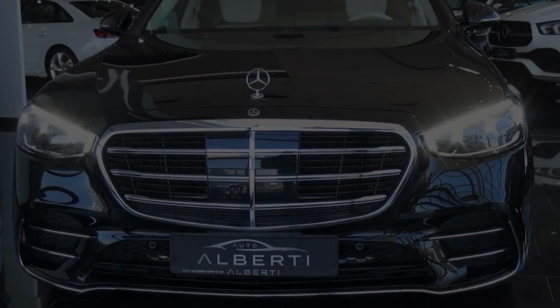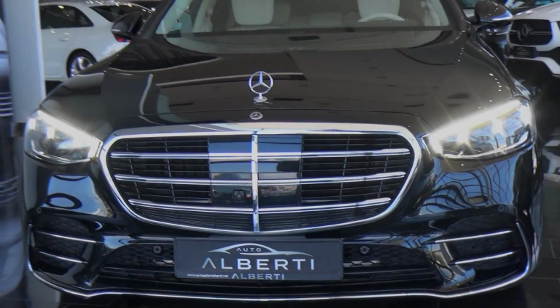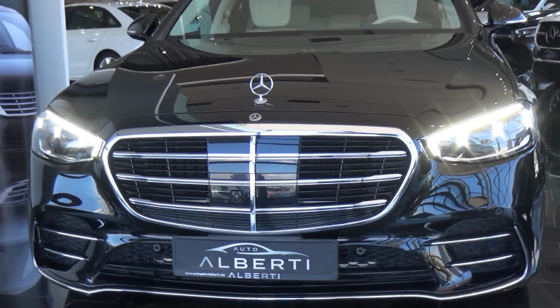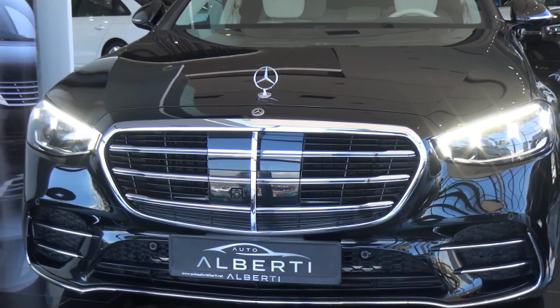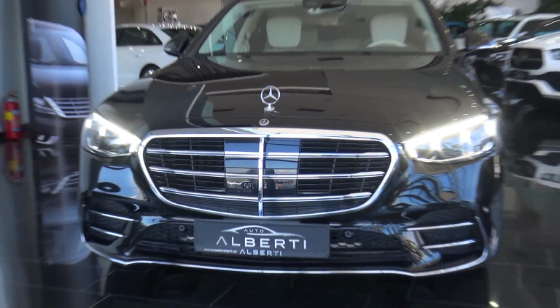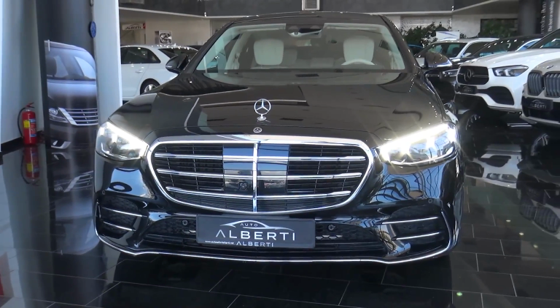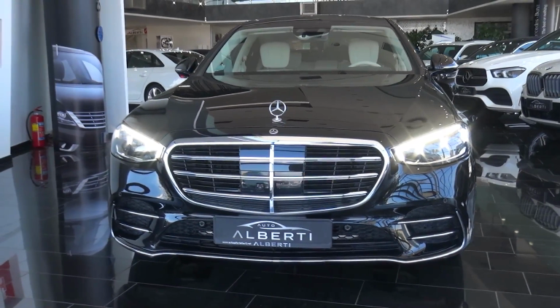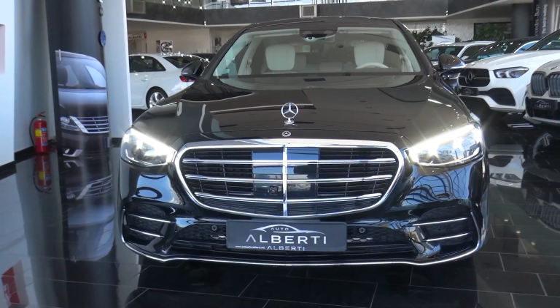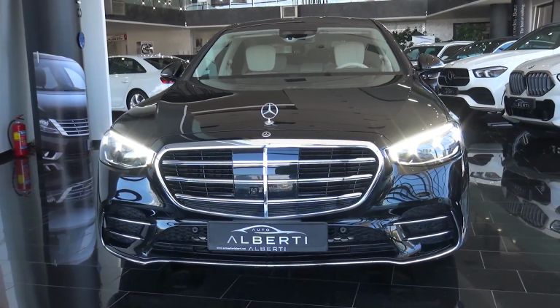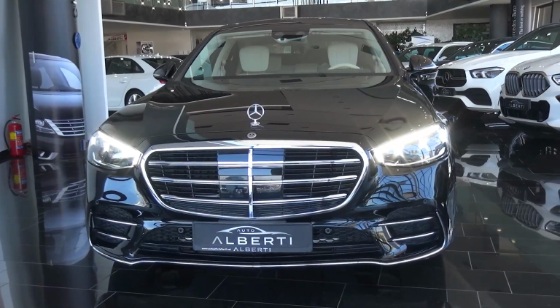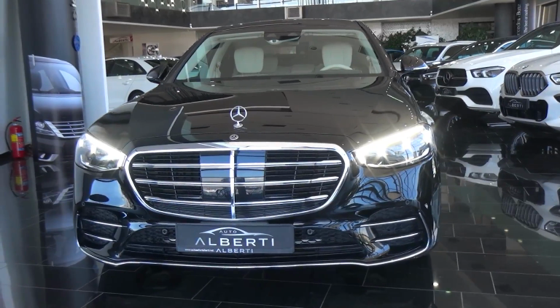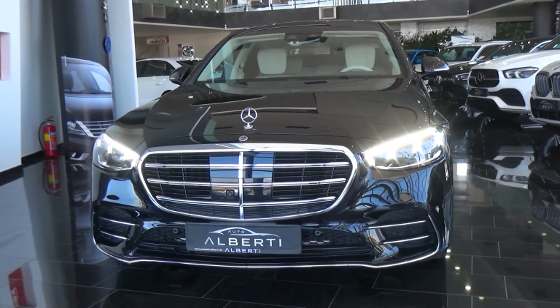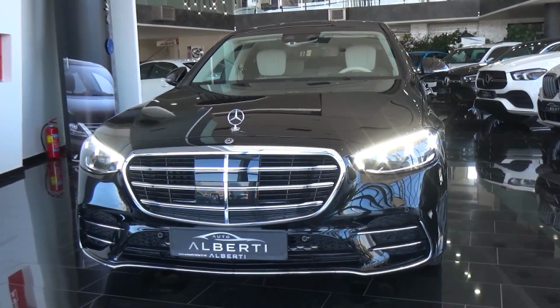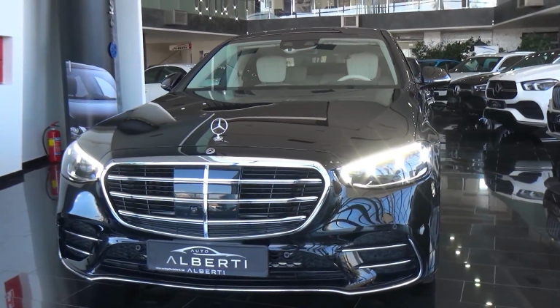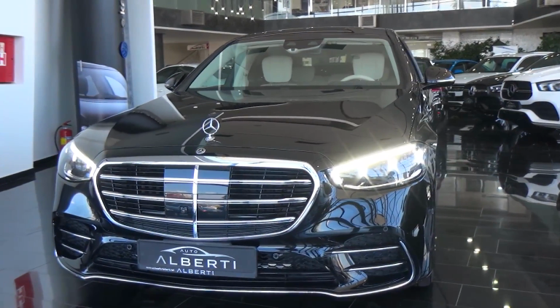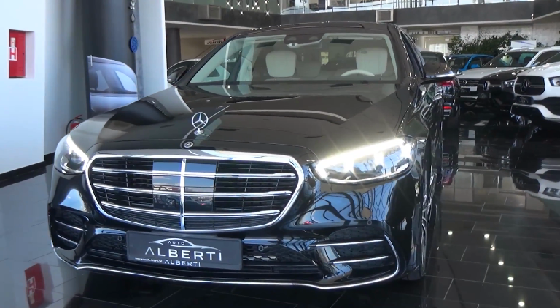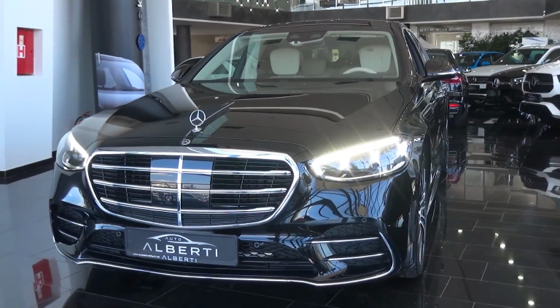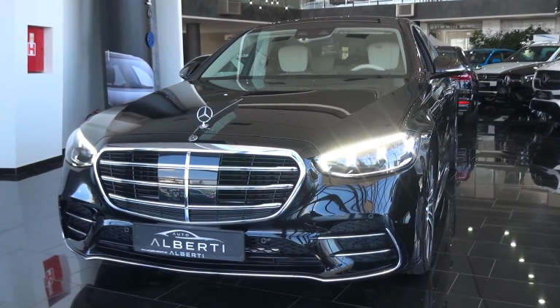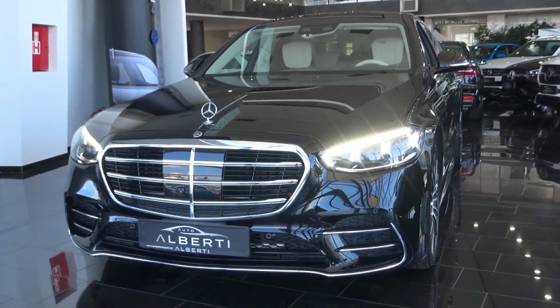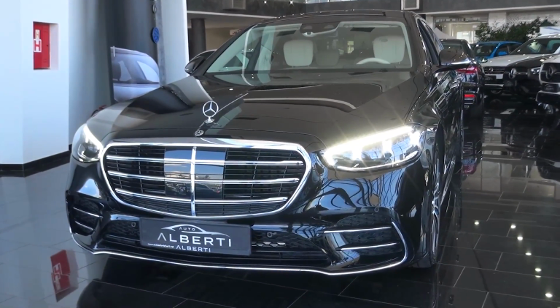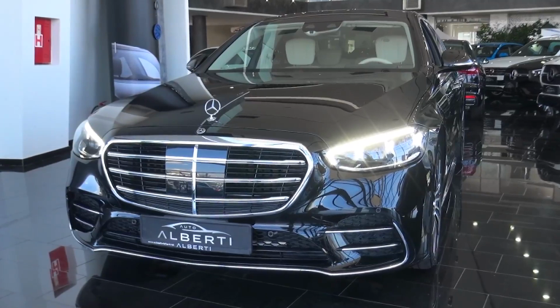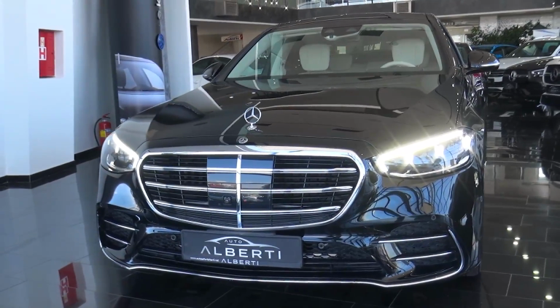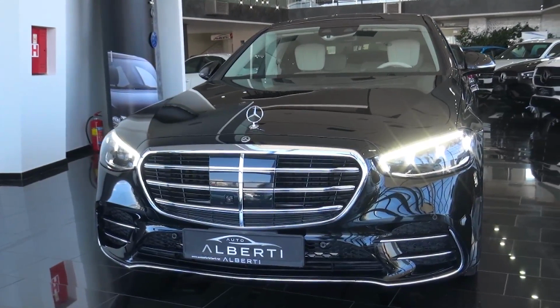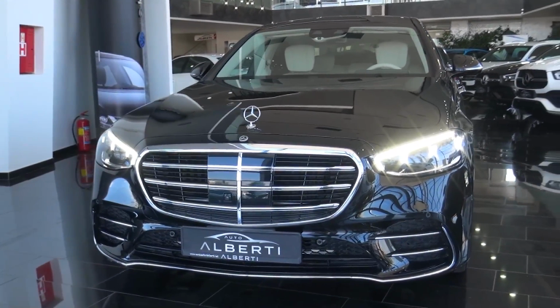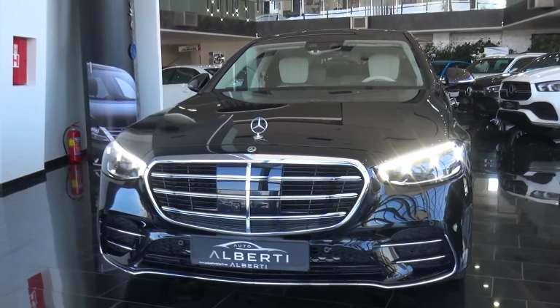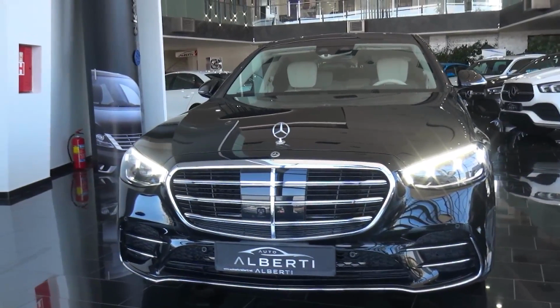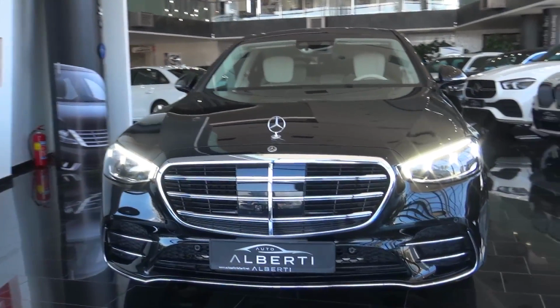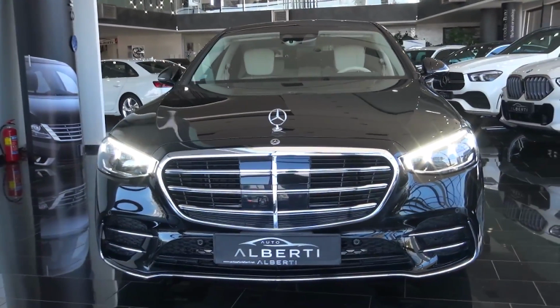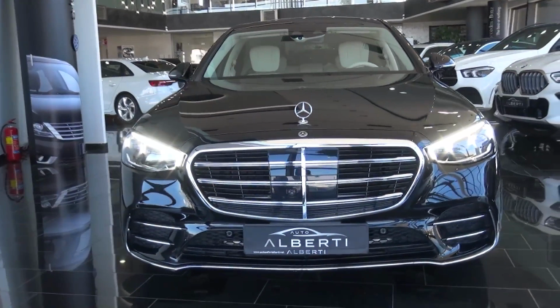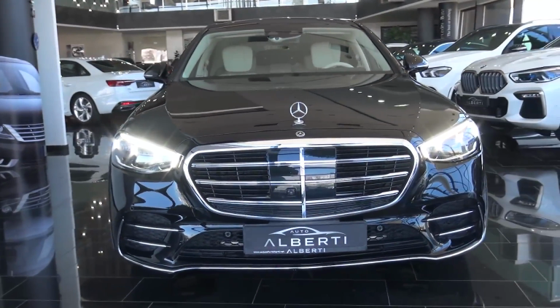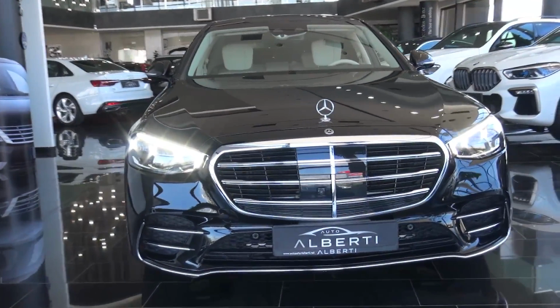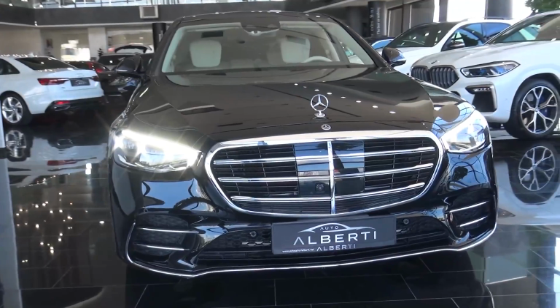Hi everyone, welcome back to Shangri Zagar channel. For today's video, we have the 2021 Mercedes-Benz S-Class New Generation. In this video, we are going to take a look at the exterior and the interior.